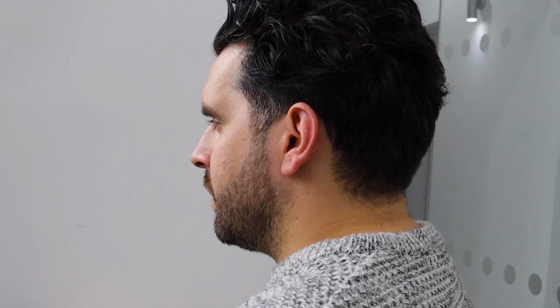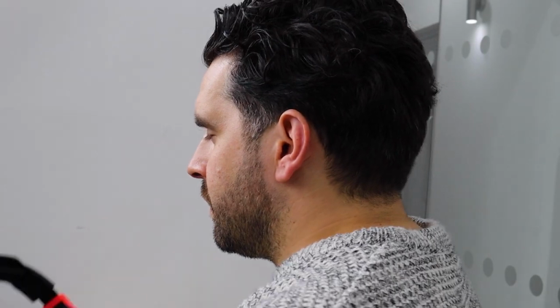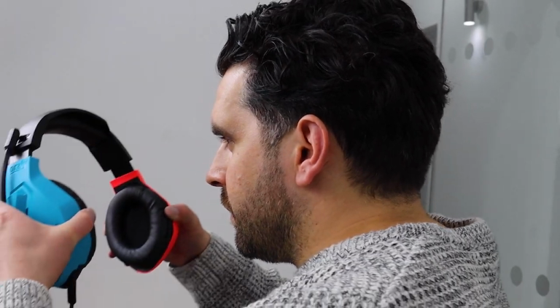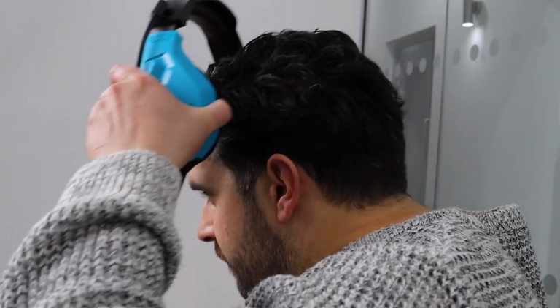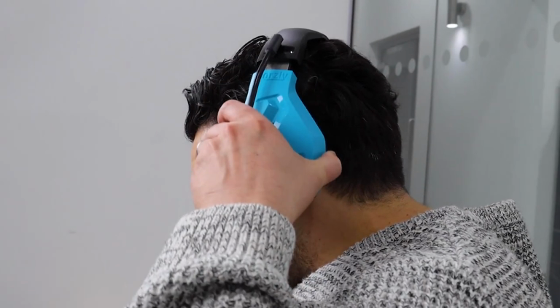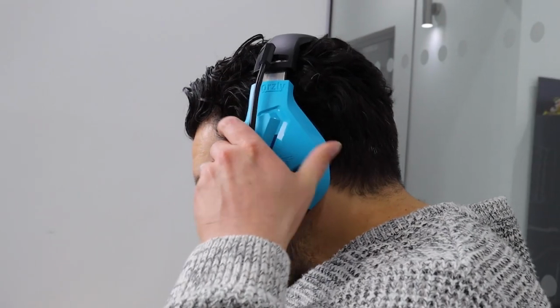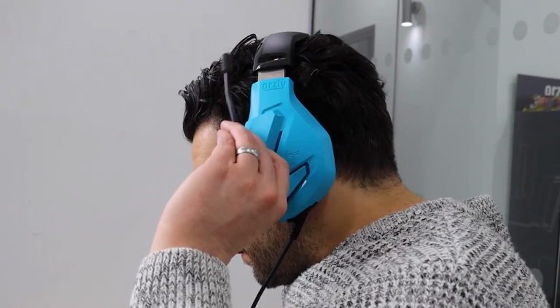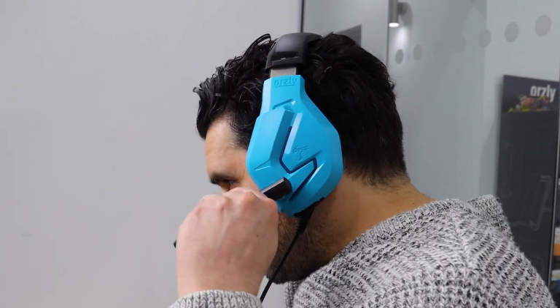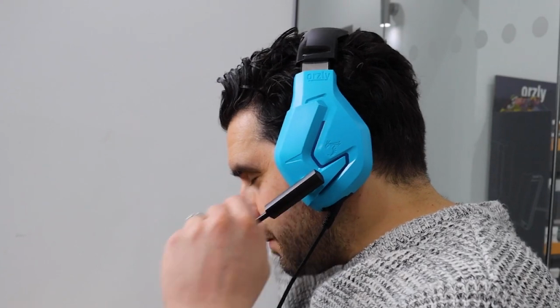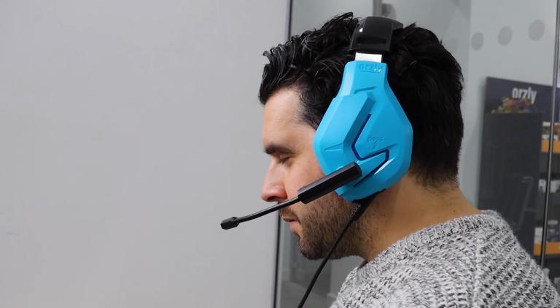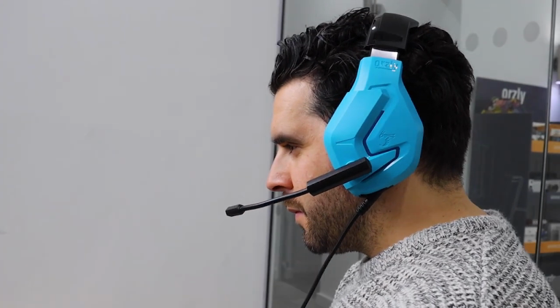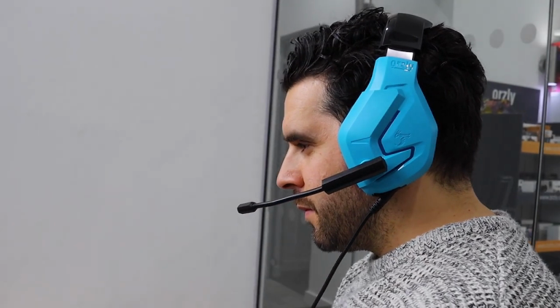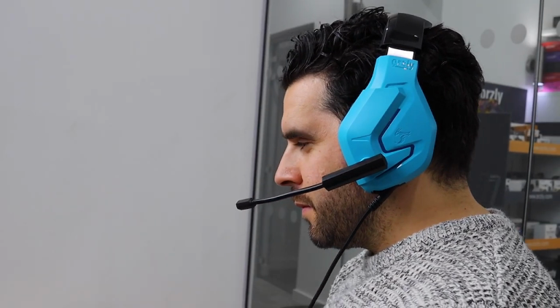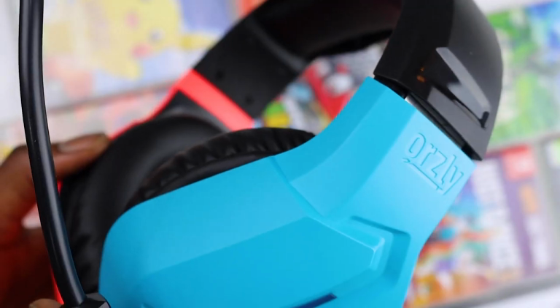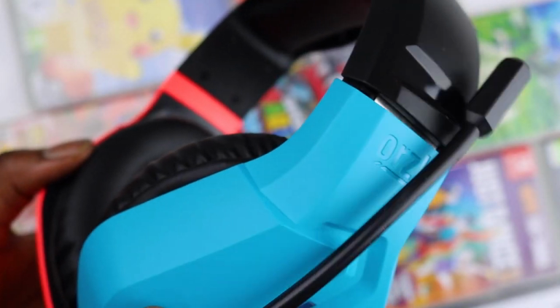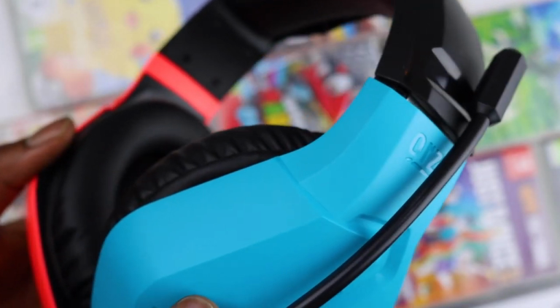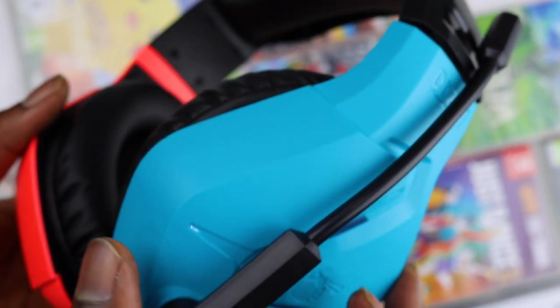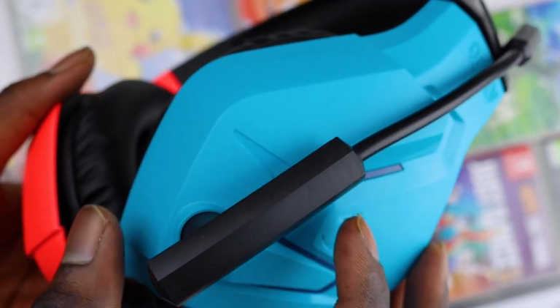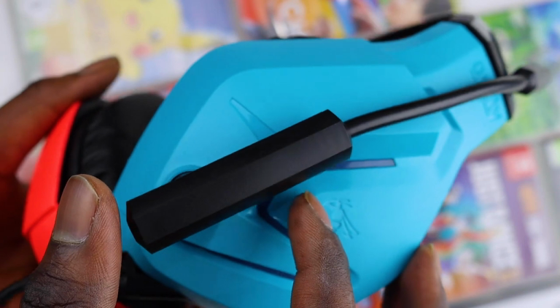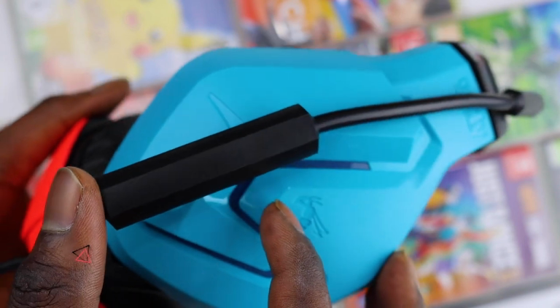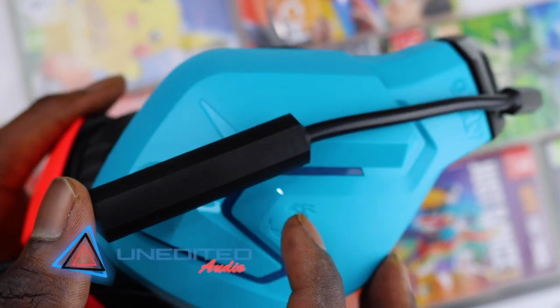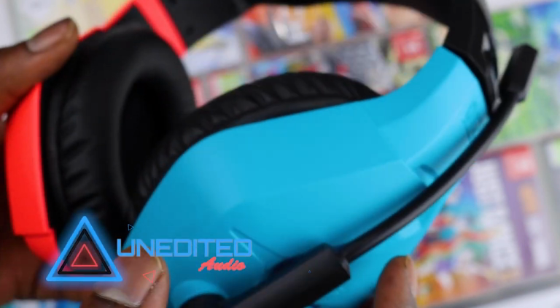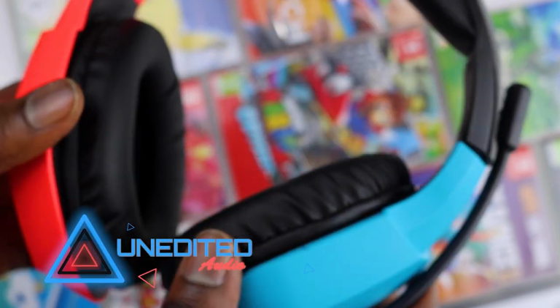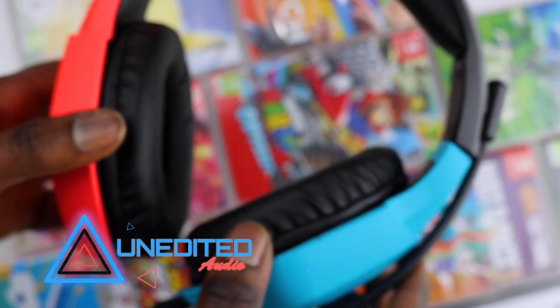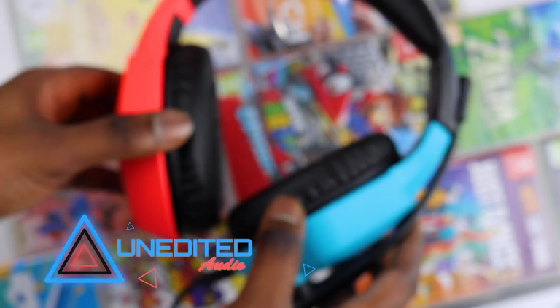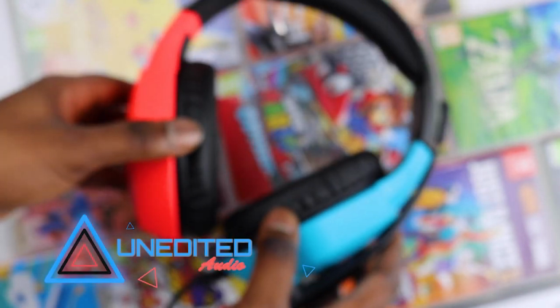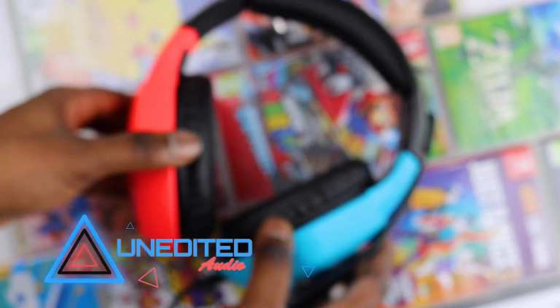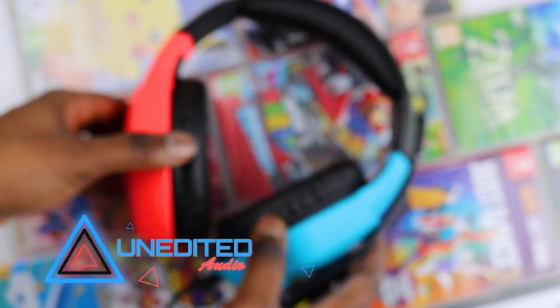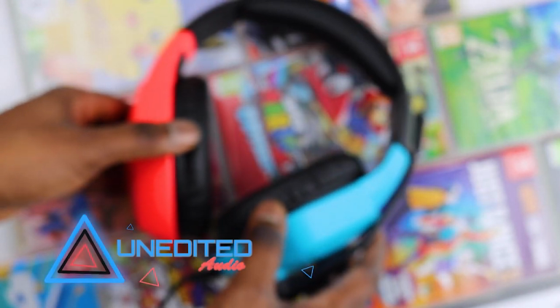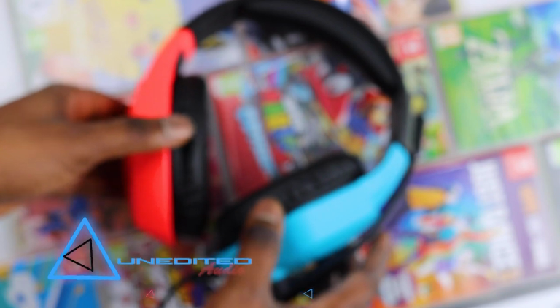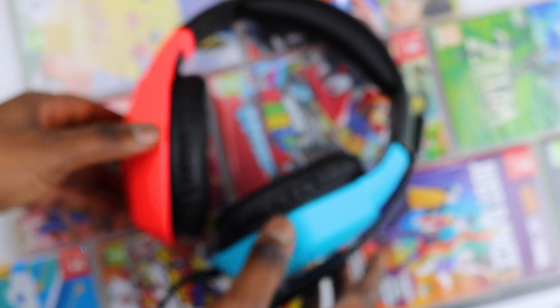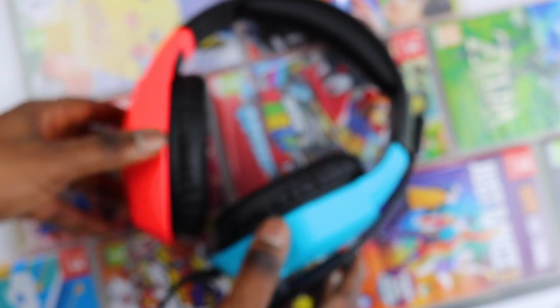The mic is adjustable so you can find the best angle — it has 120 degree rotation so you can flip it out of the way when you don't need it. The noise cancelling technology reduces unwanted ambient and background noise to ensure that your voice comes through clearly in the game.